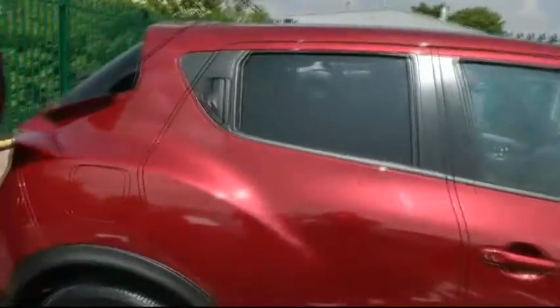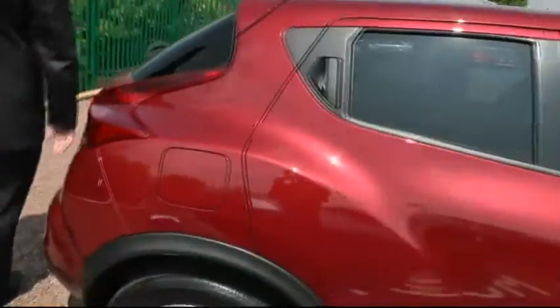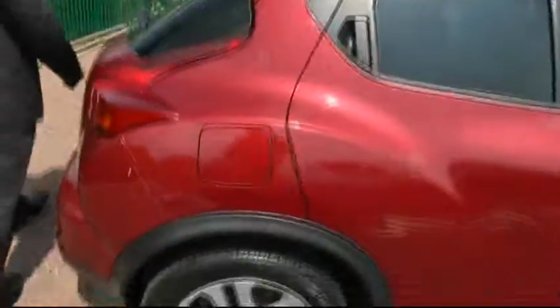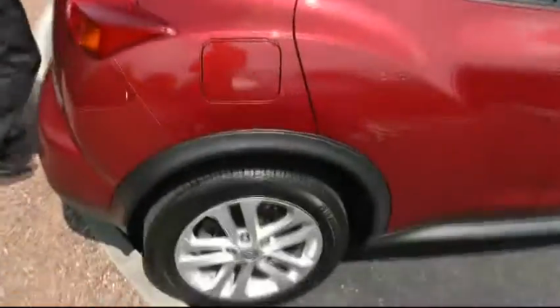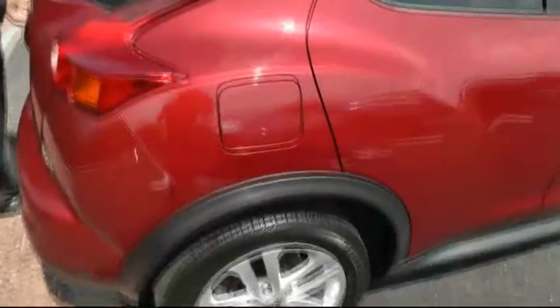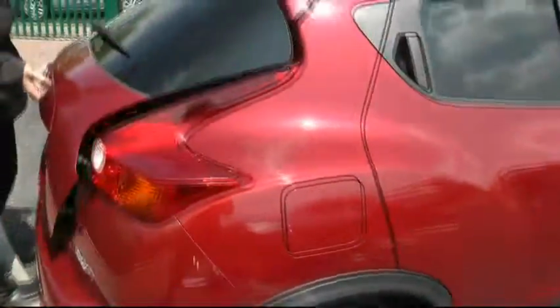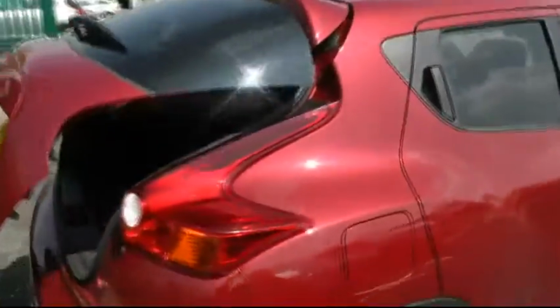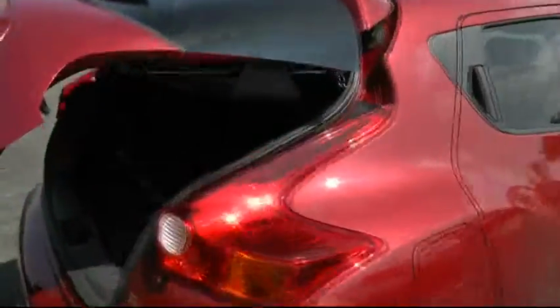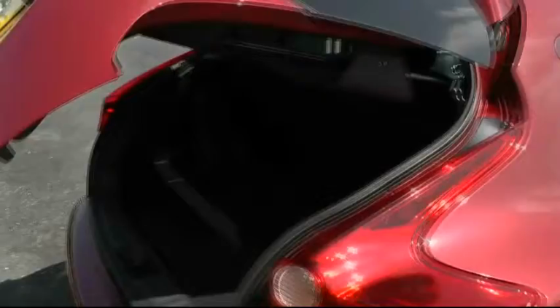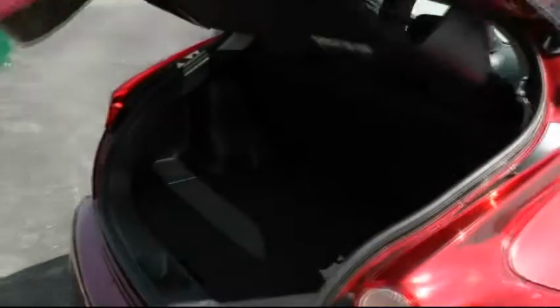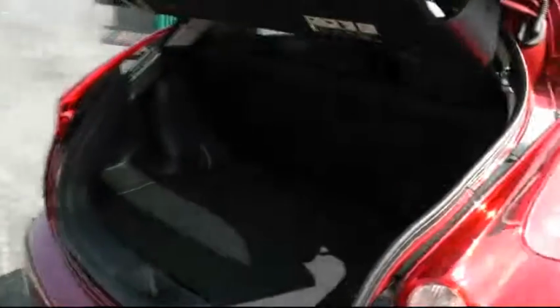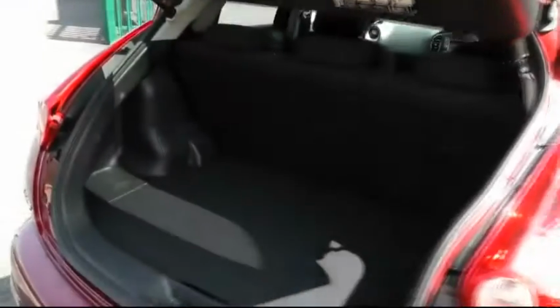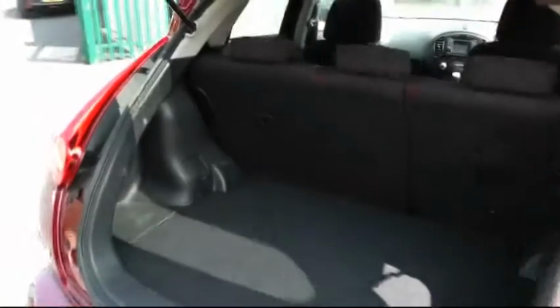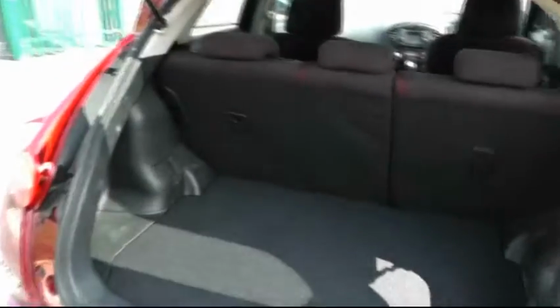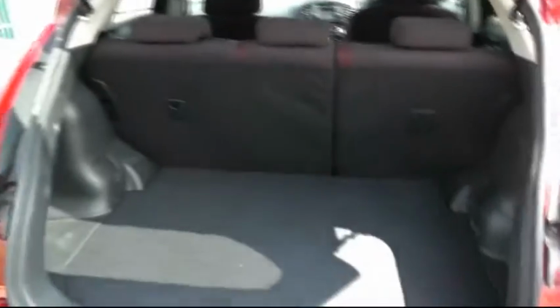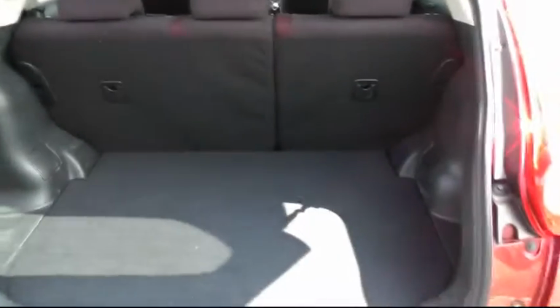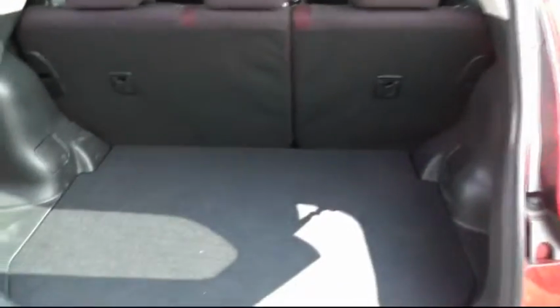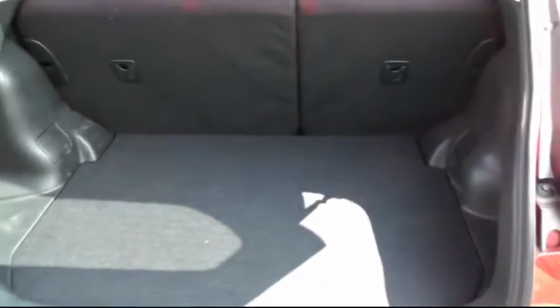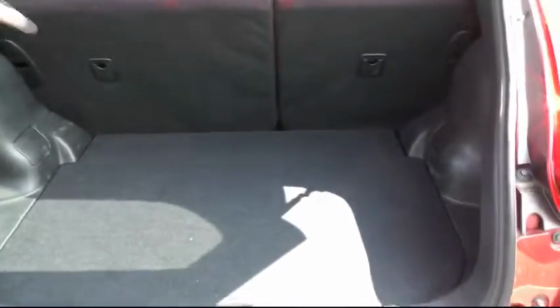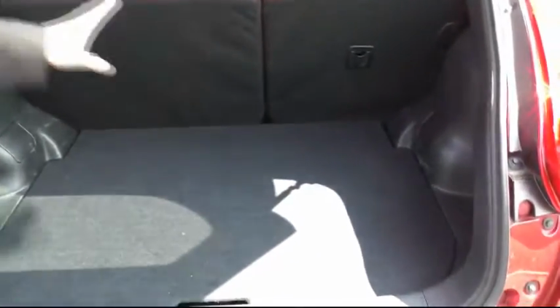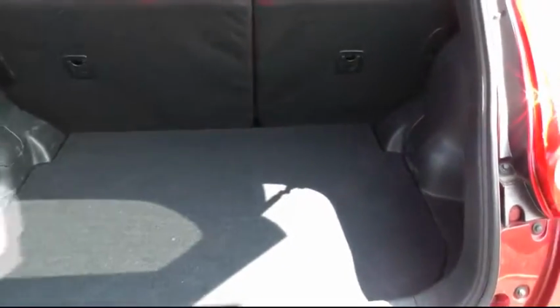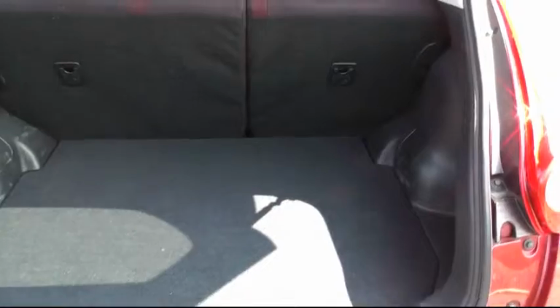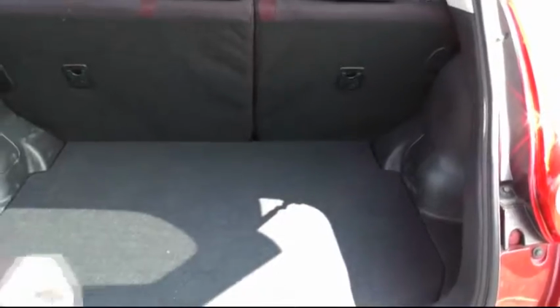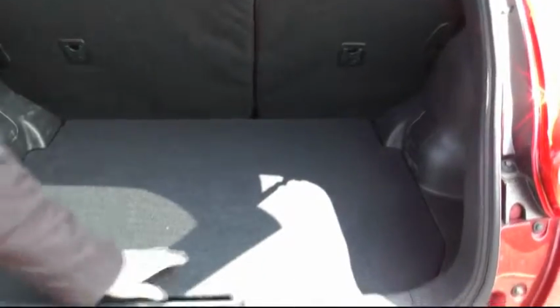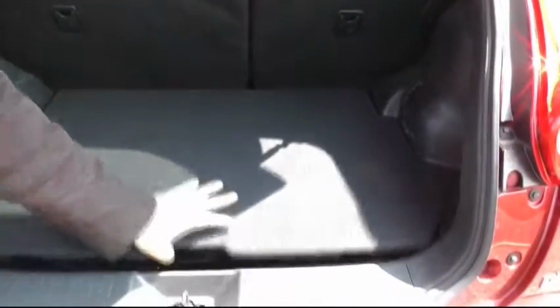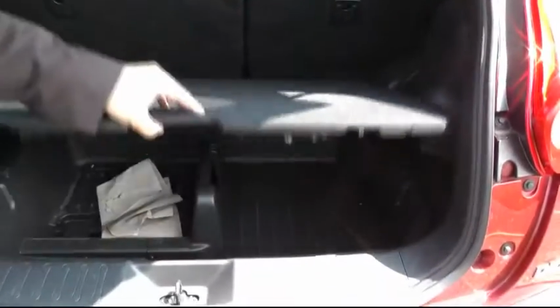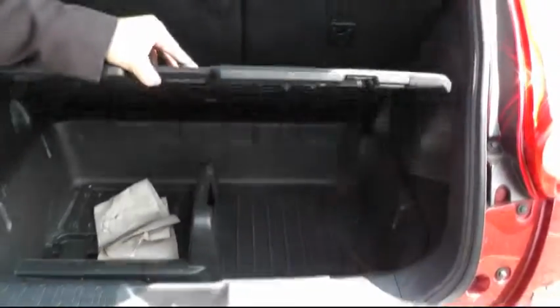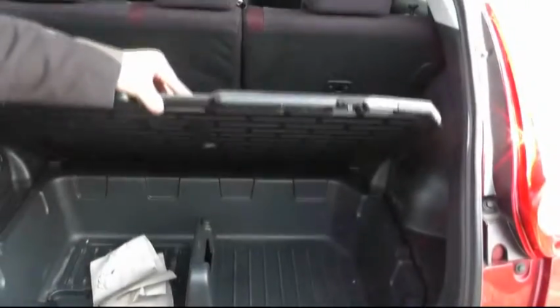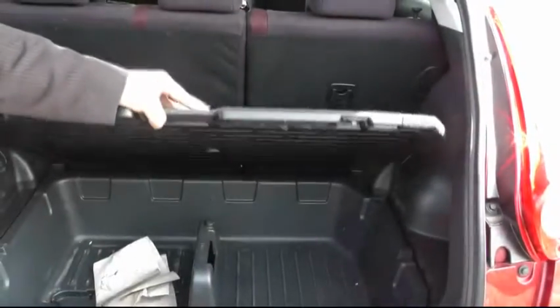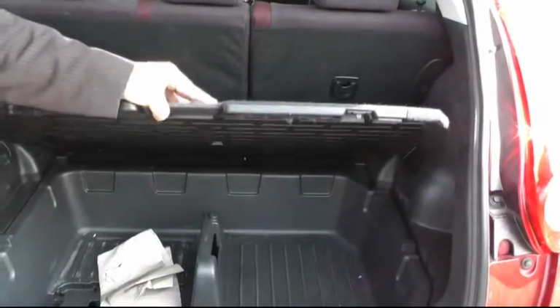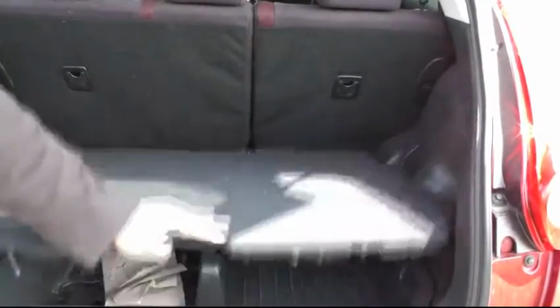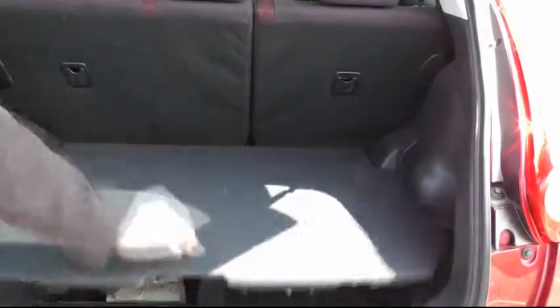Moving around to the rear of the vehicle, an opportunity to show you the impressive boot space that the Nissan Juke has to offer. For a car of this class, it has 60/40 split folding seats and, in addition, a hidden compartment for all your belongings.